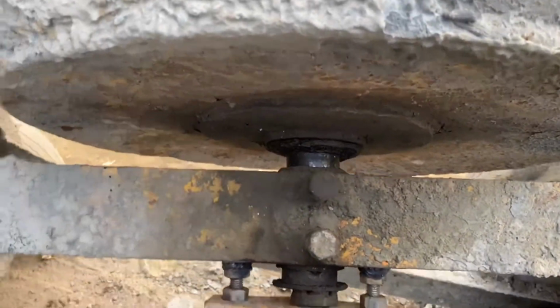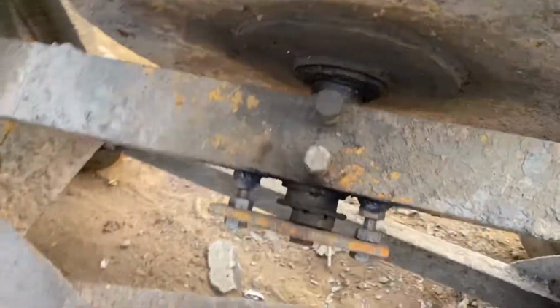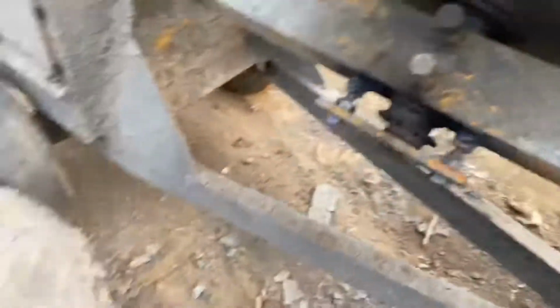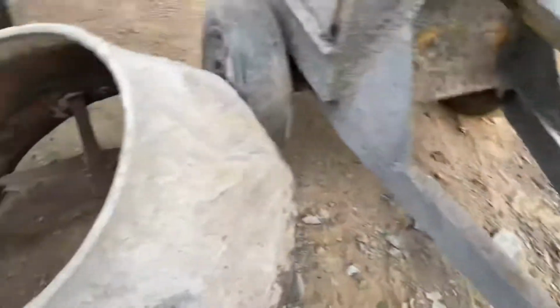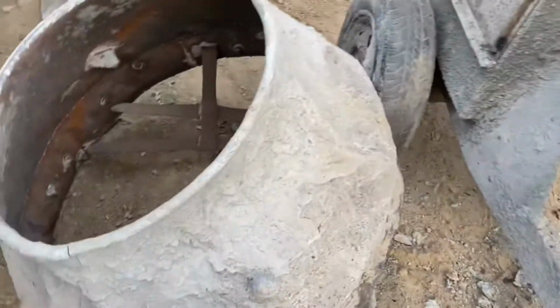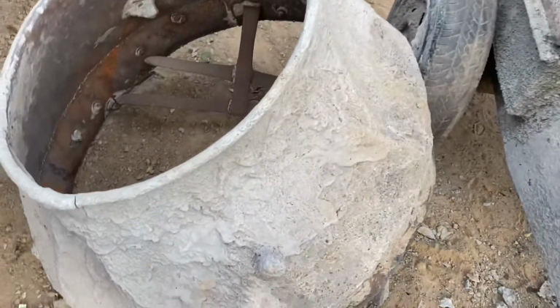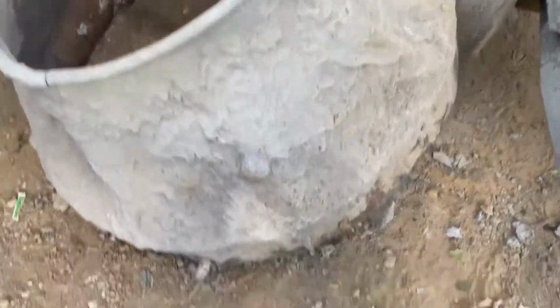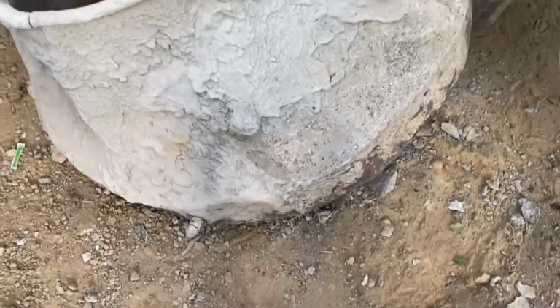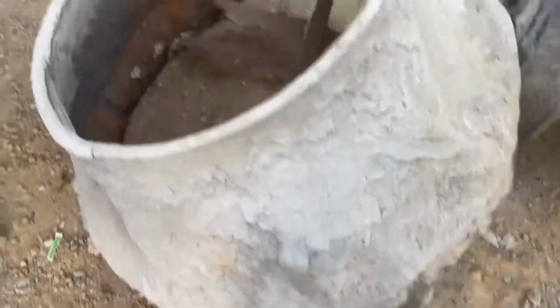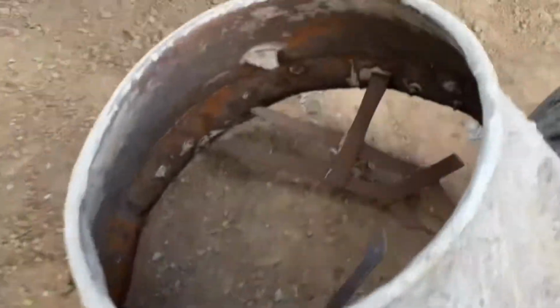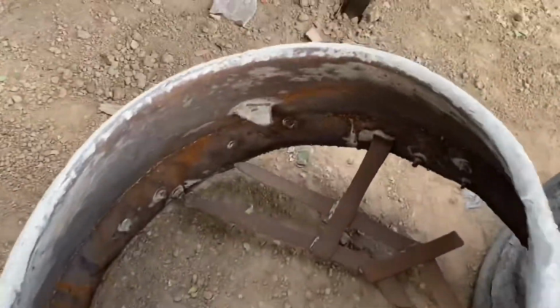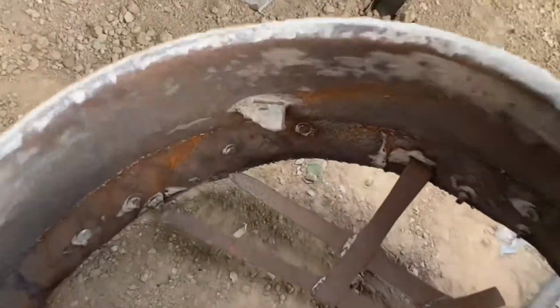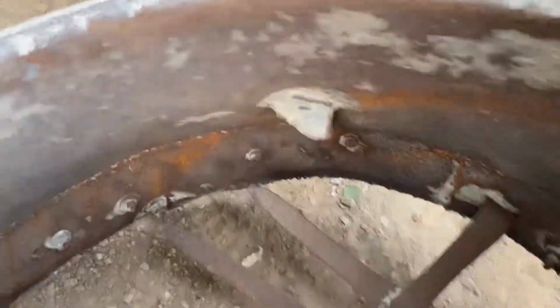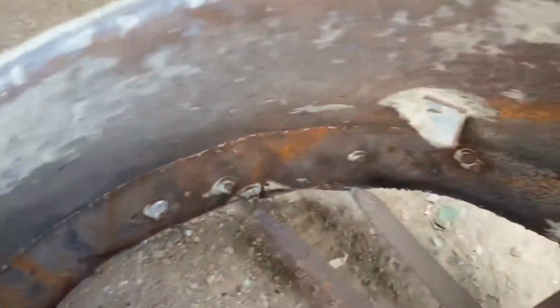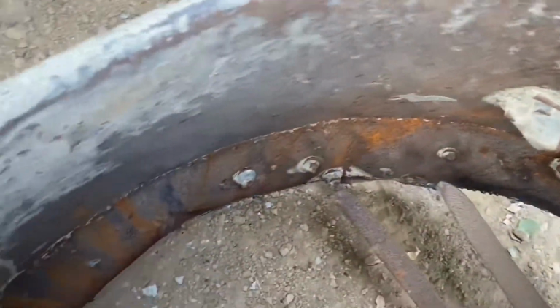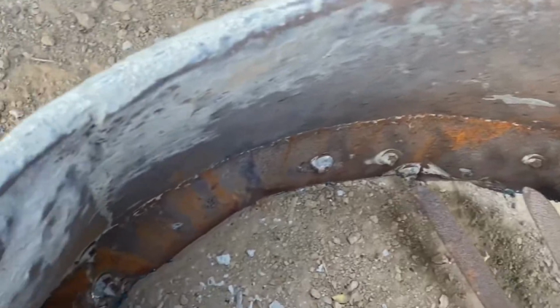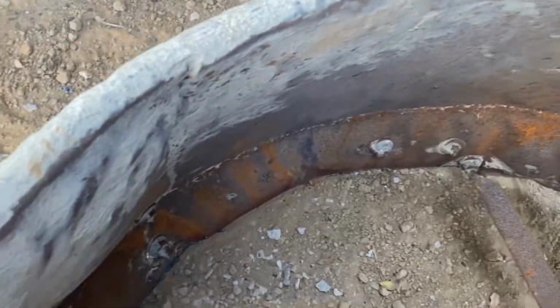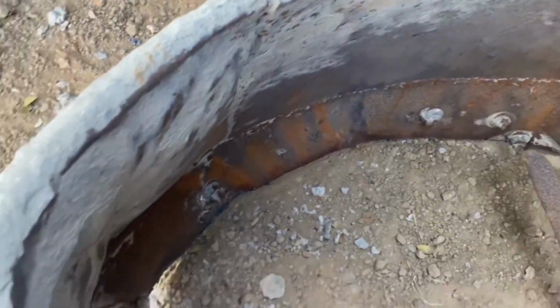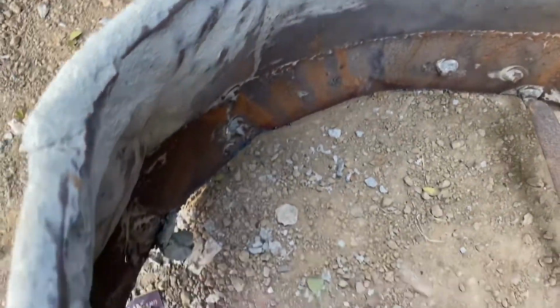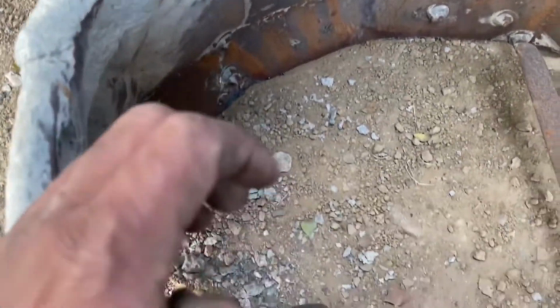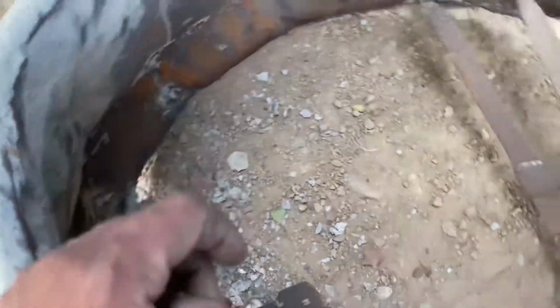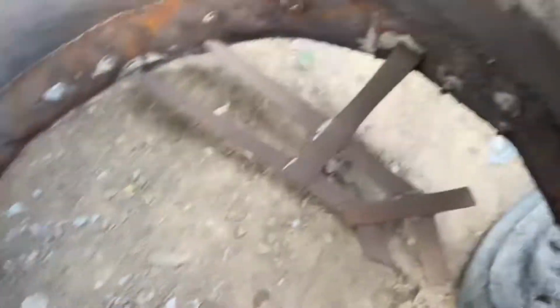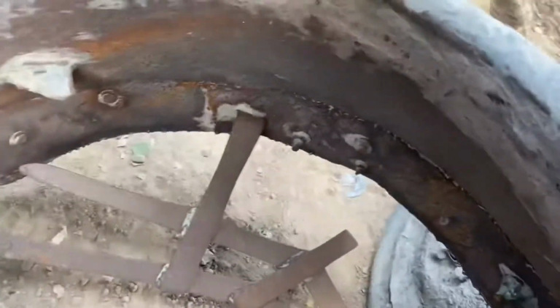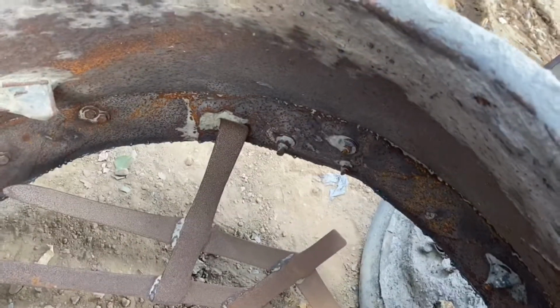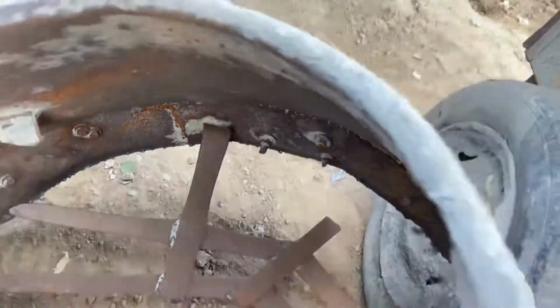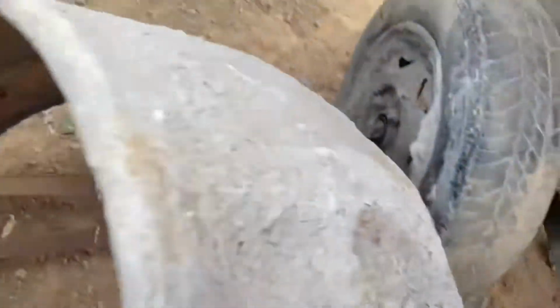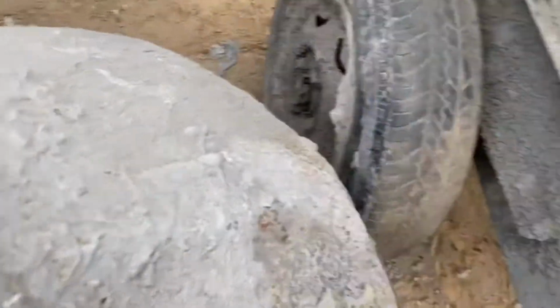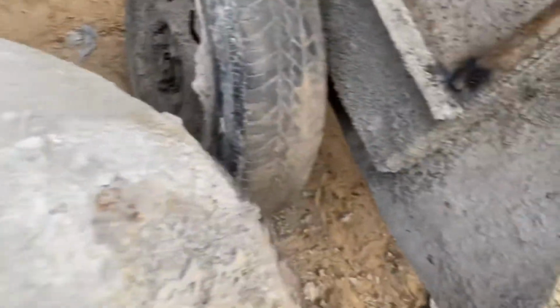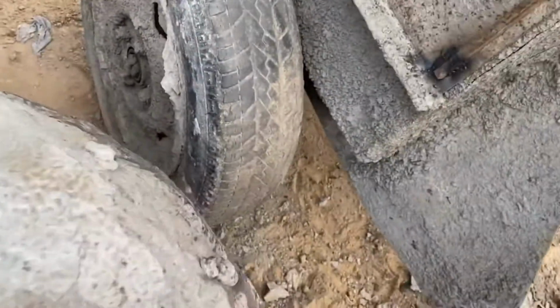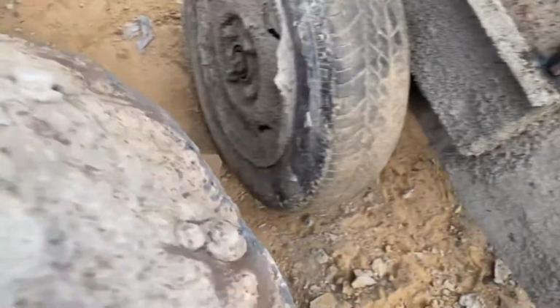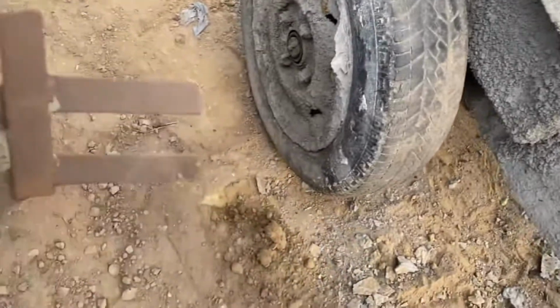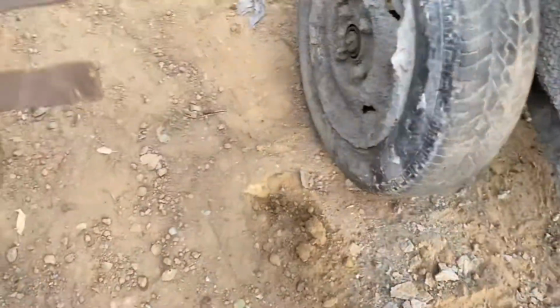This is the old one. The conditions are too bad. You can see how many of them are in place. This is already finished.